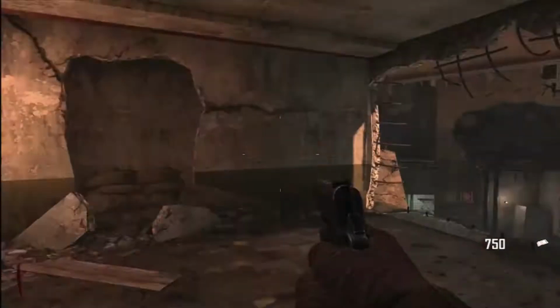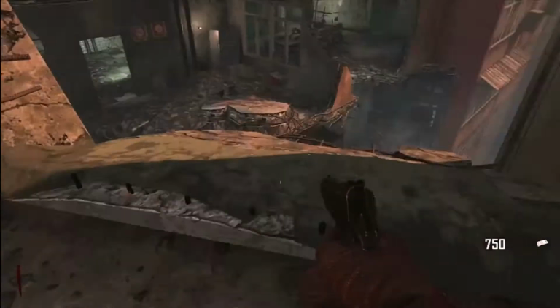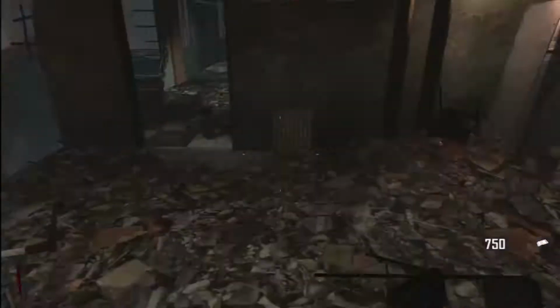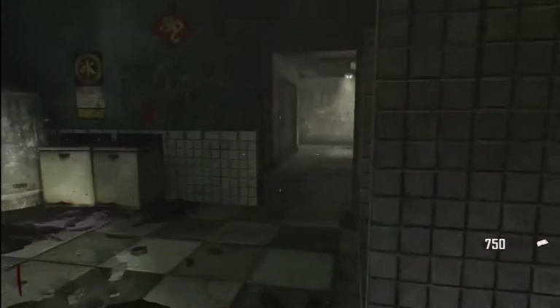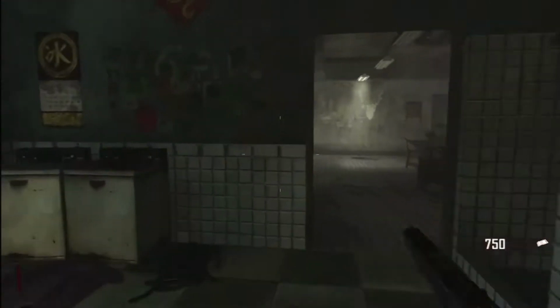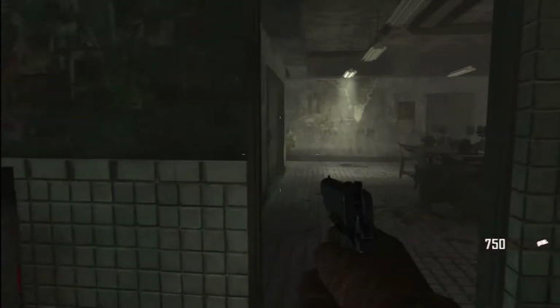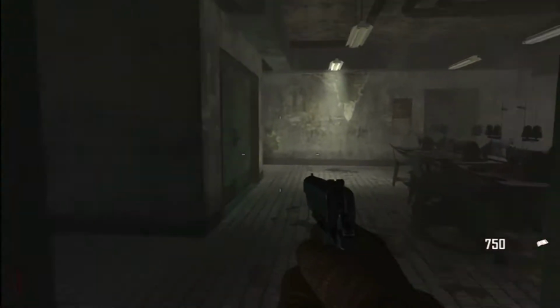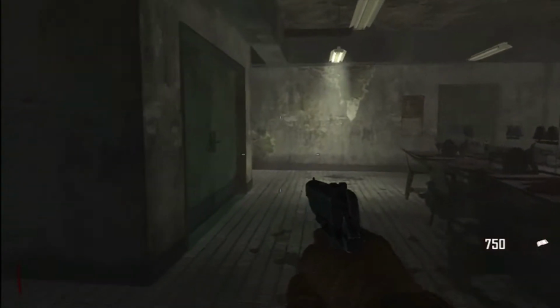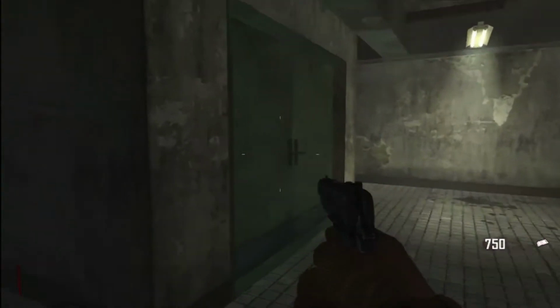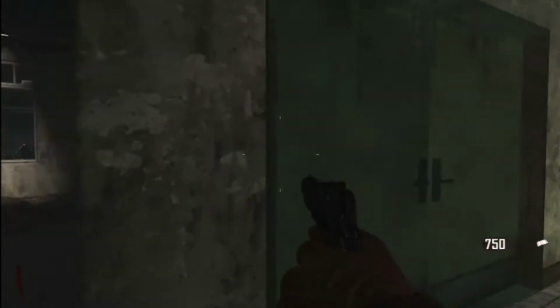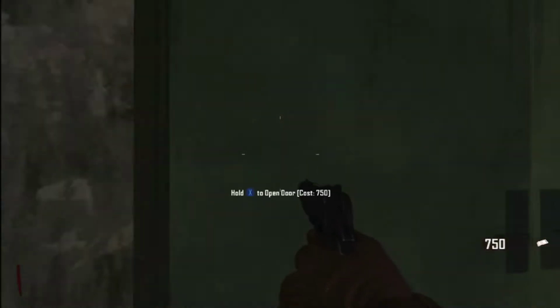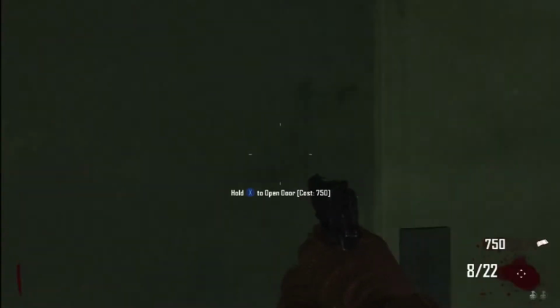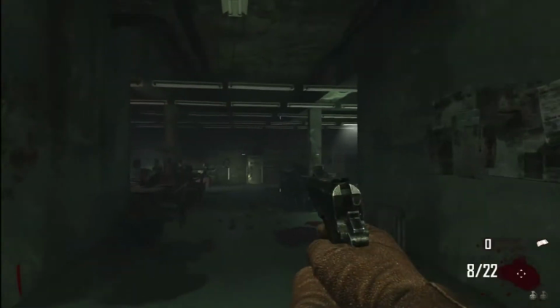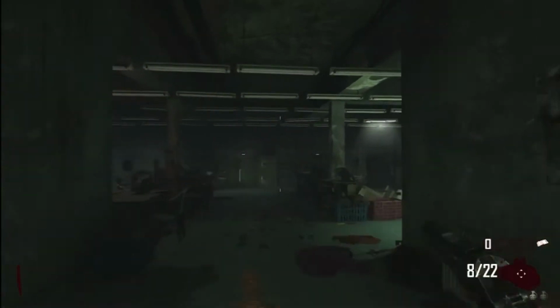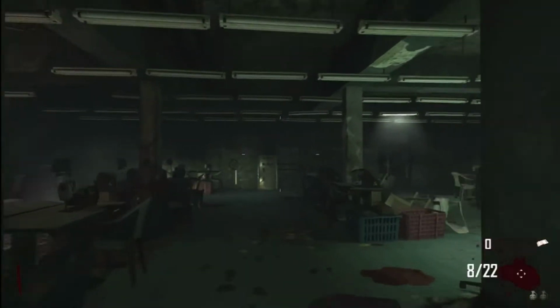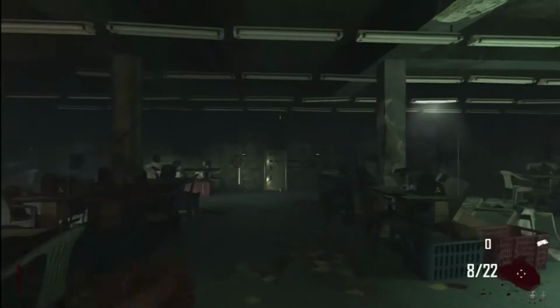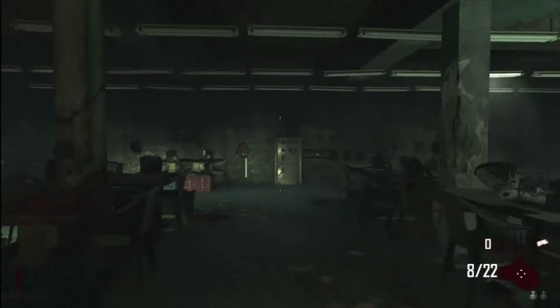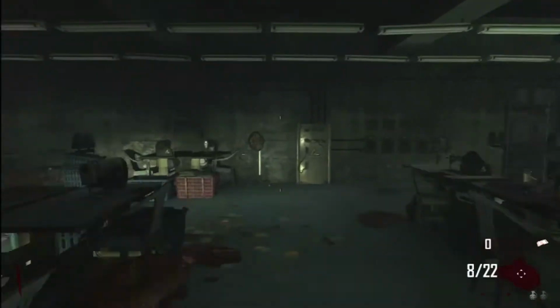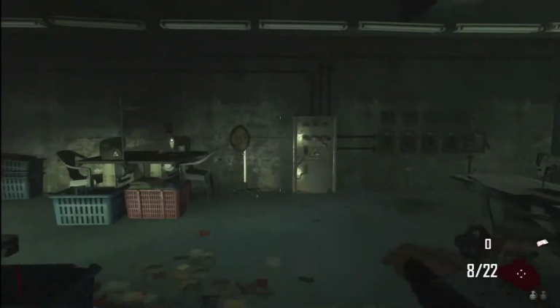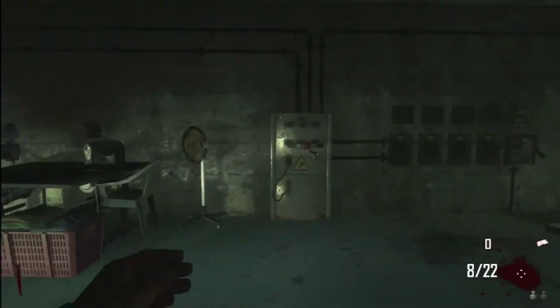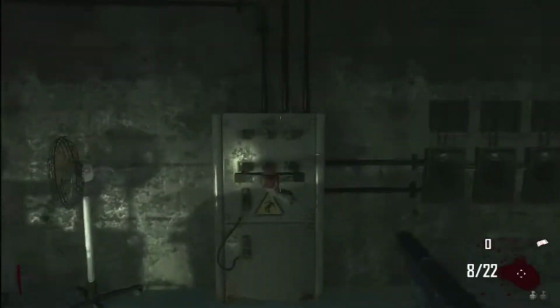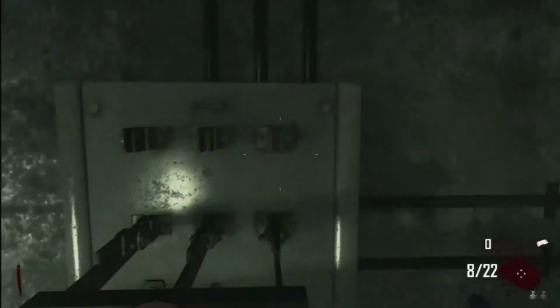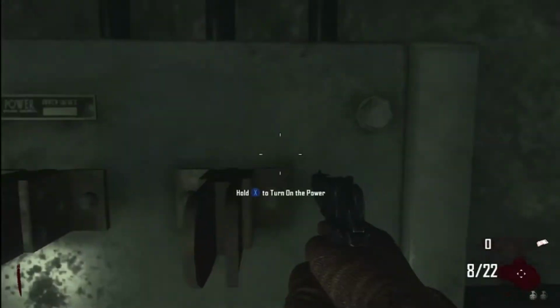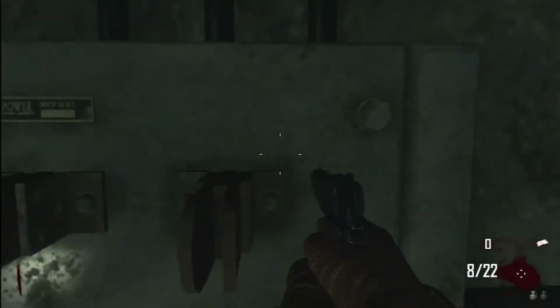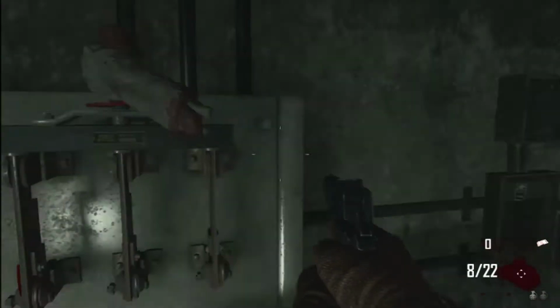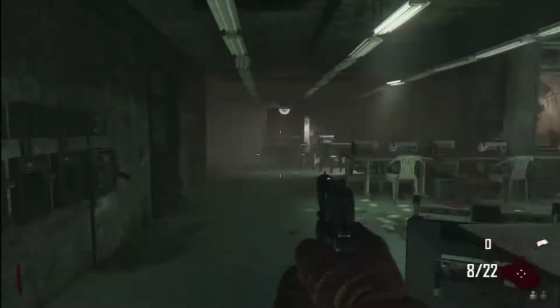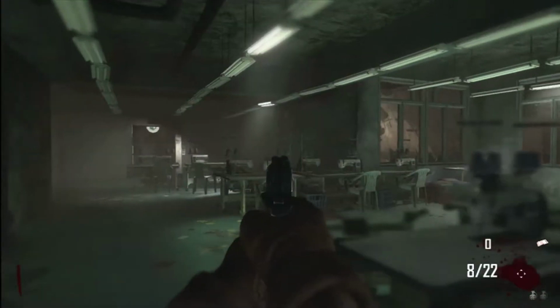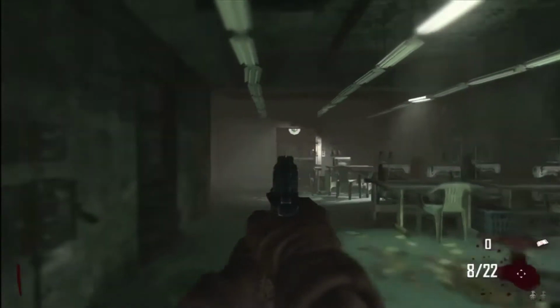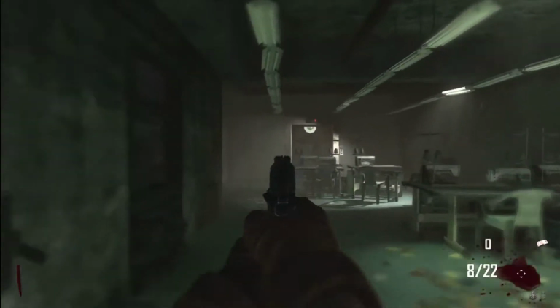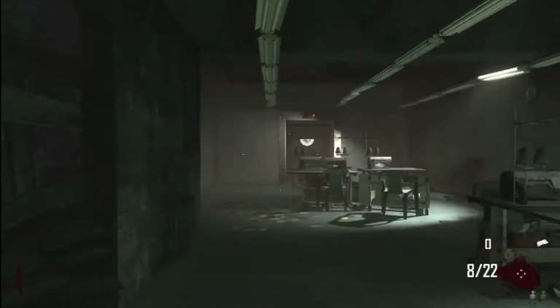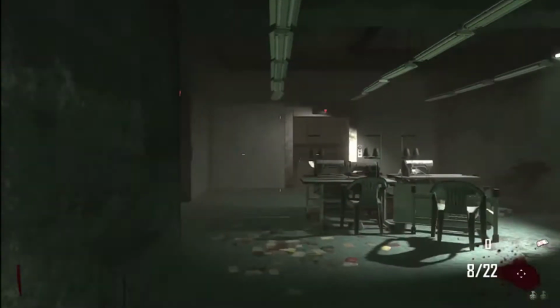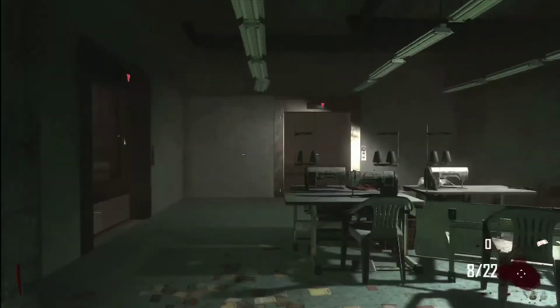Go down the elevator until it breaks, and you'll make your way to about here, which is the power room. Open the door — that's where your money goes — and turn on the power. It's very crucial, because you'll be going on top of elevators.